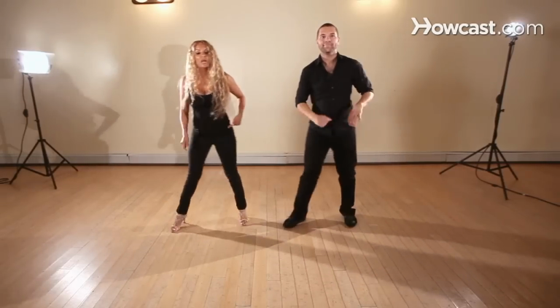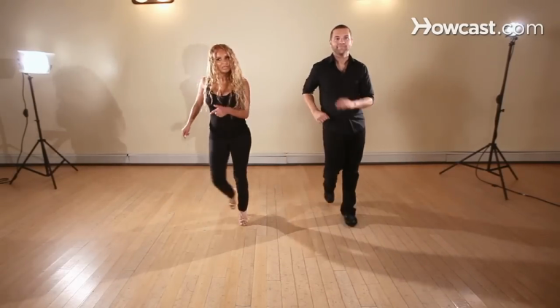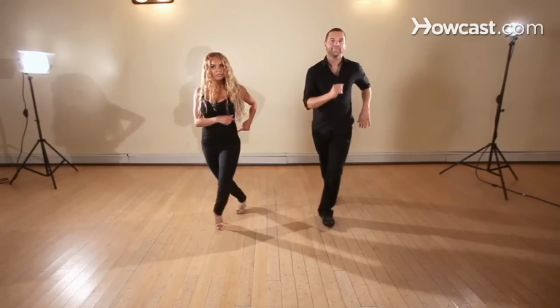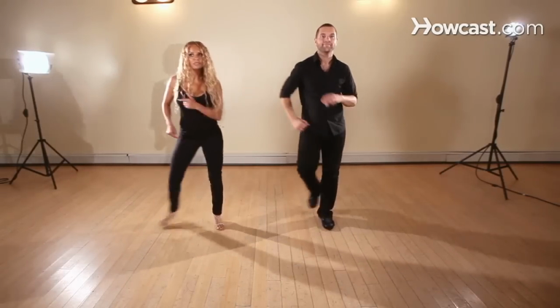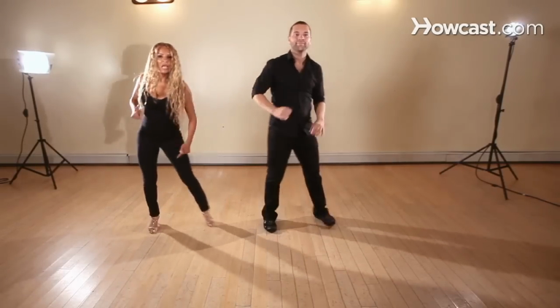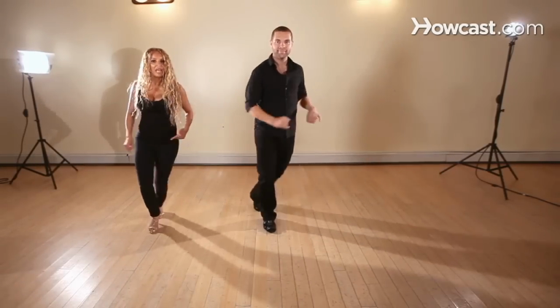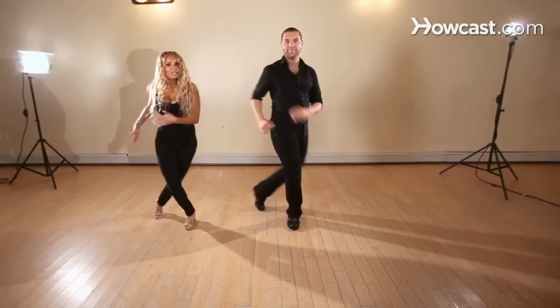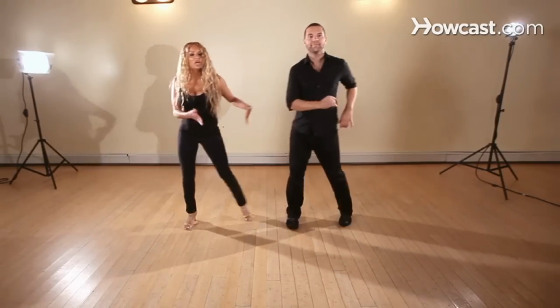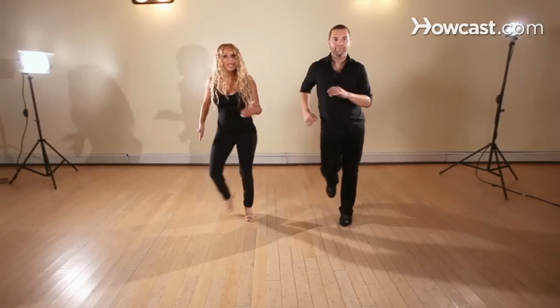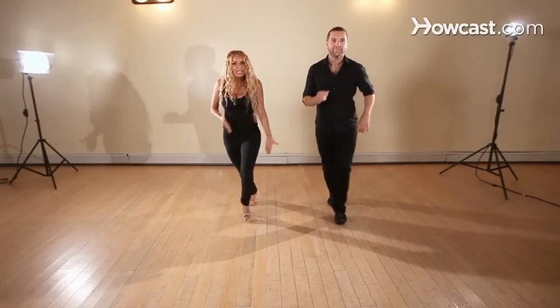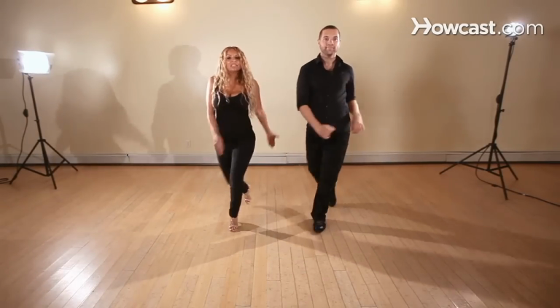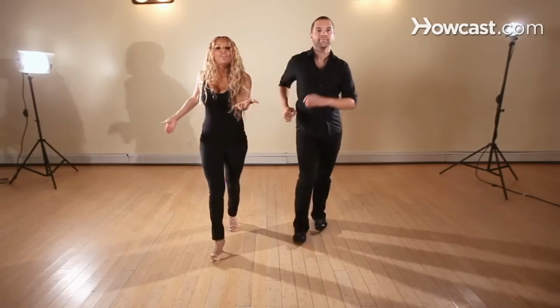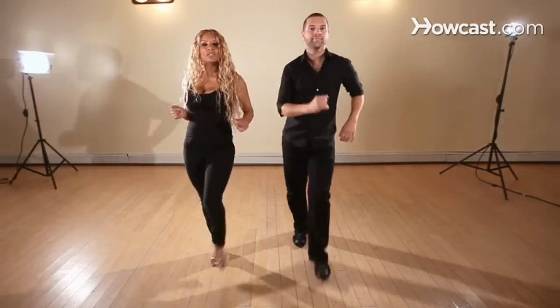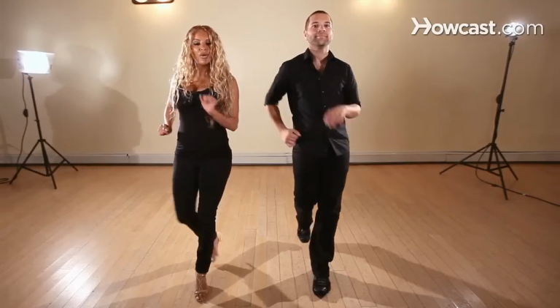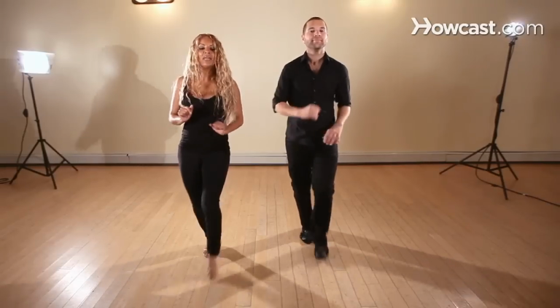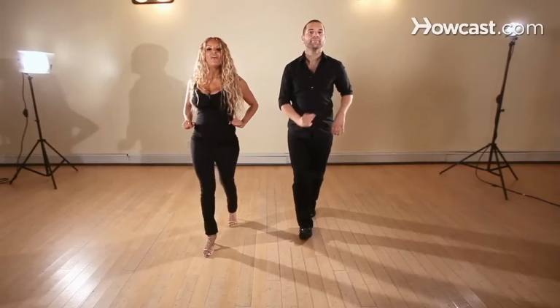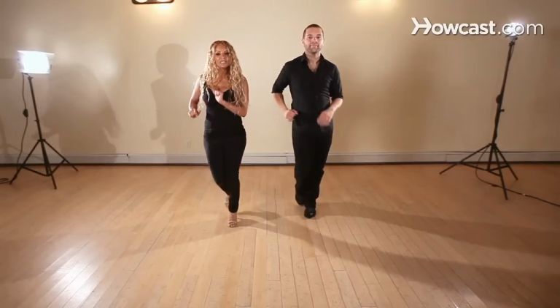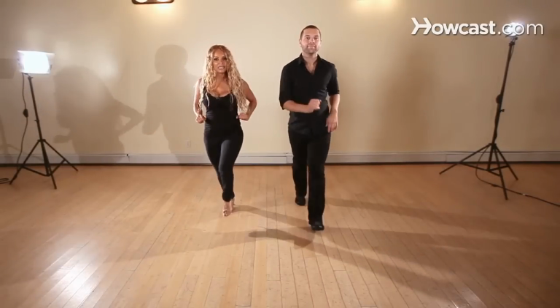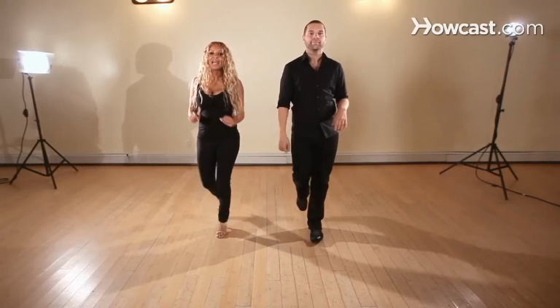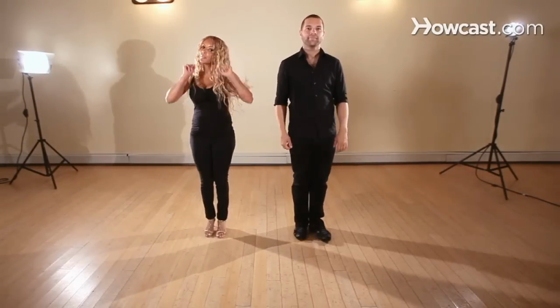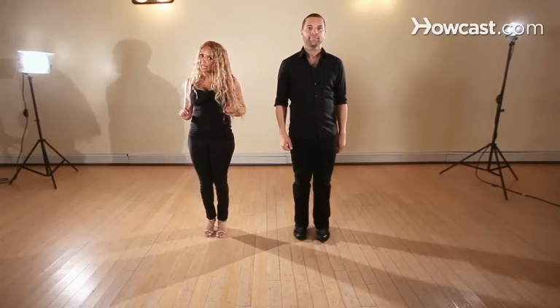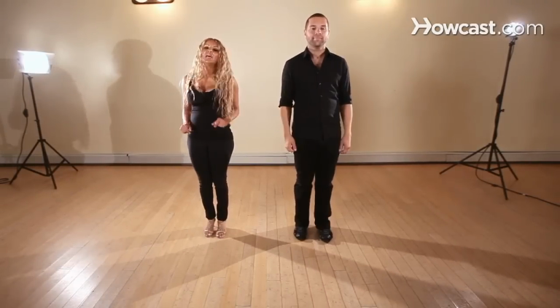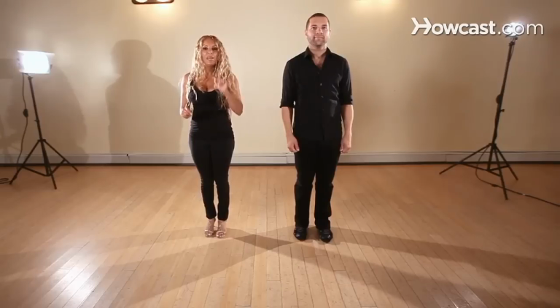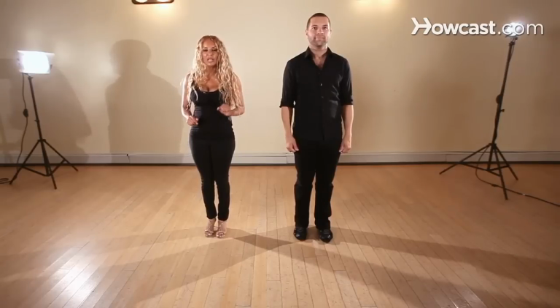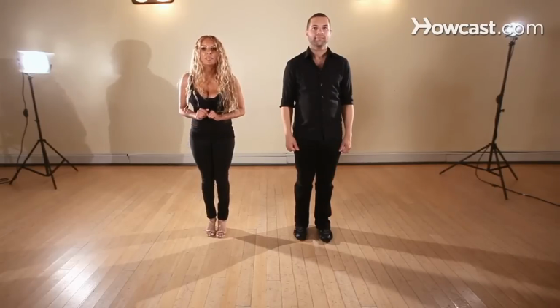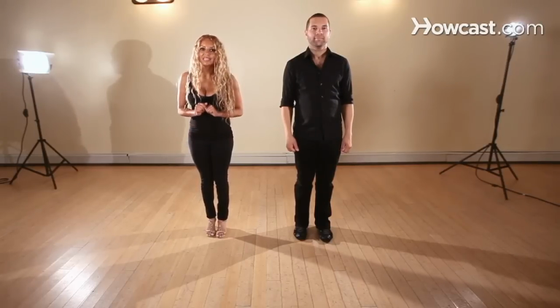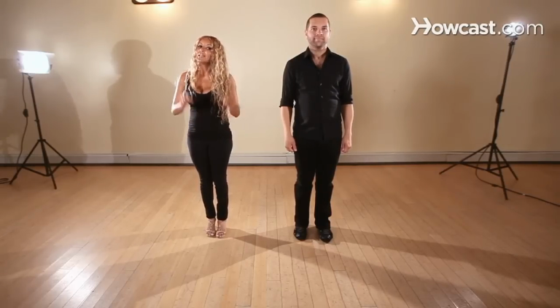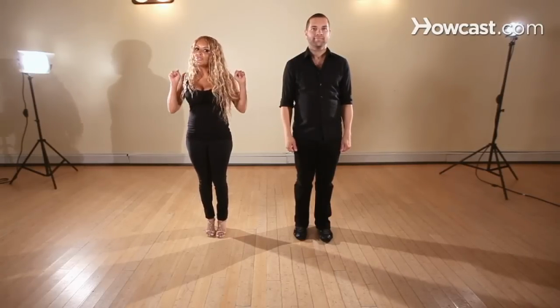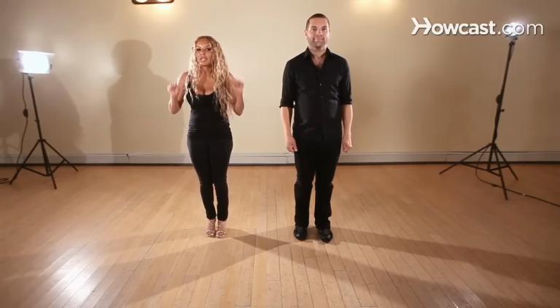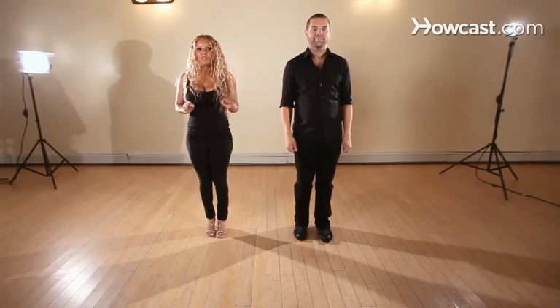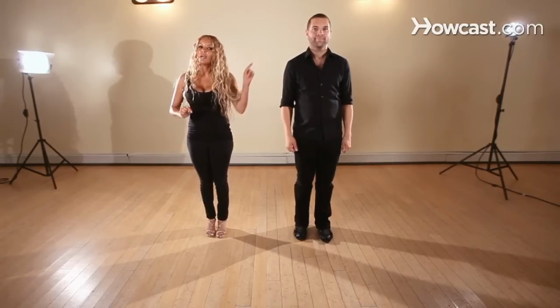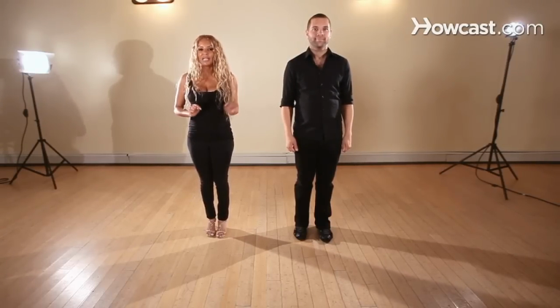One more time. I'm going to end it with a basic and forward: two, three, five, six, seven. That's the breakdown of a basic with a back step. This is very important for the leads.